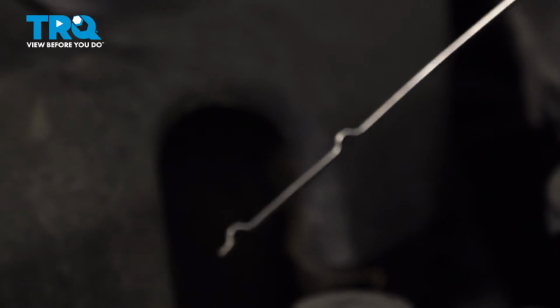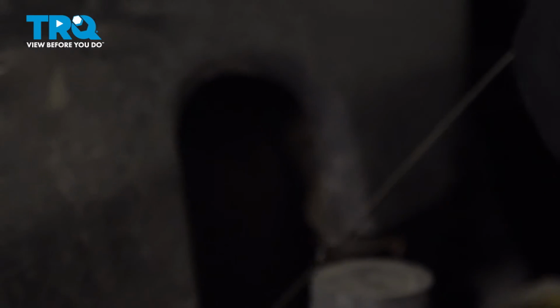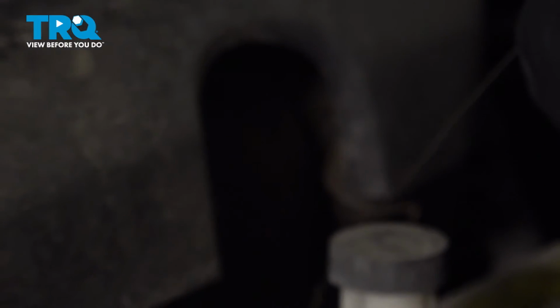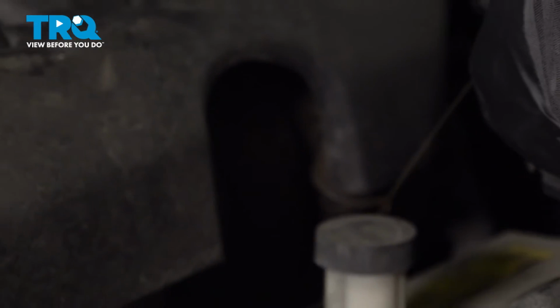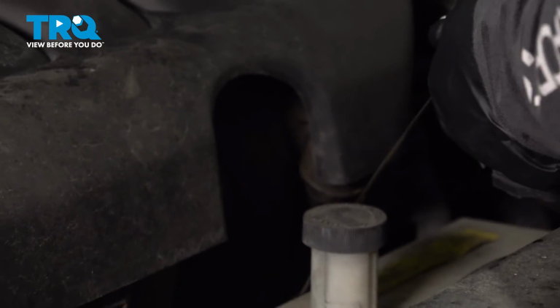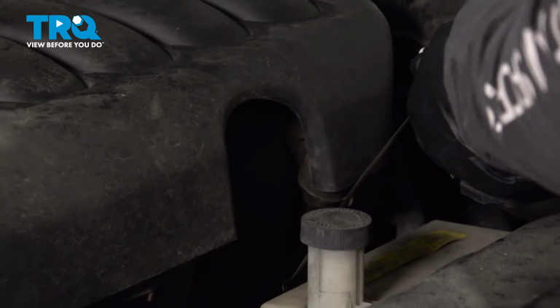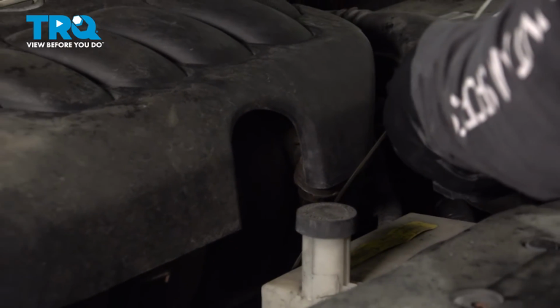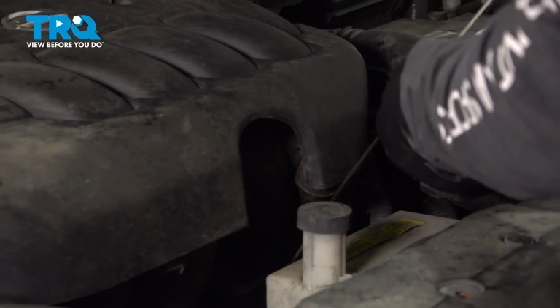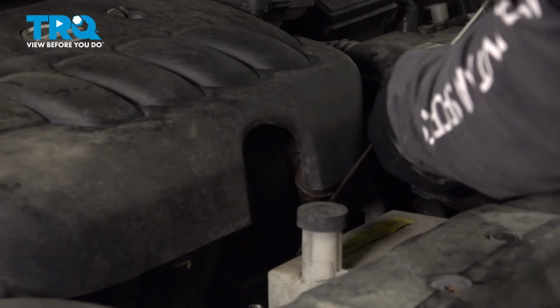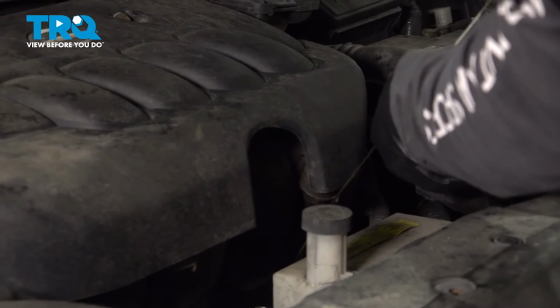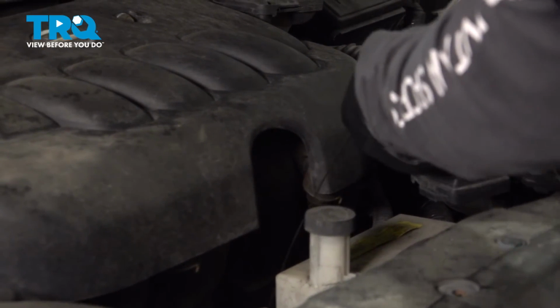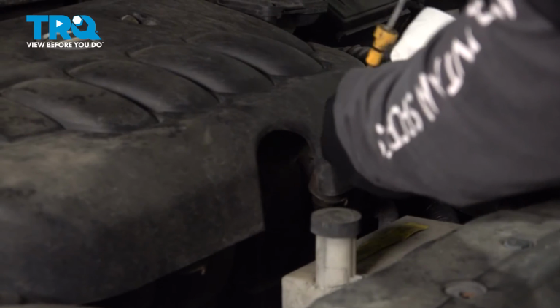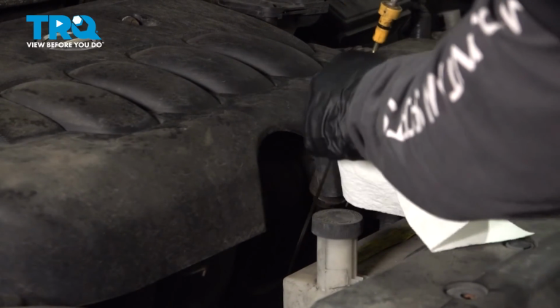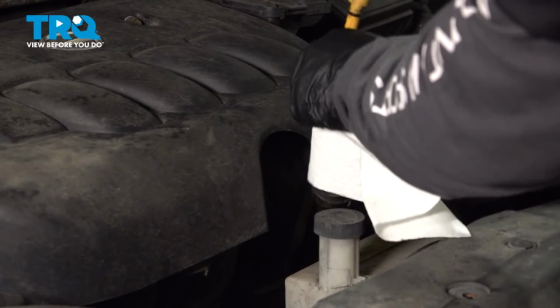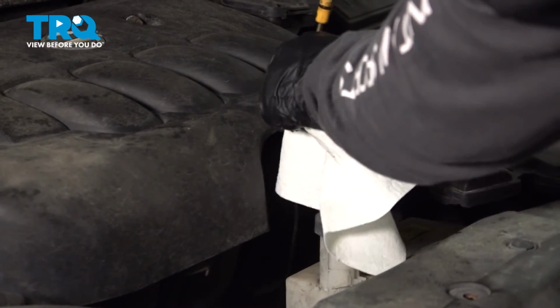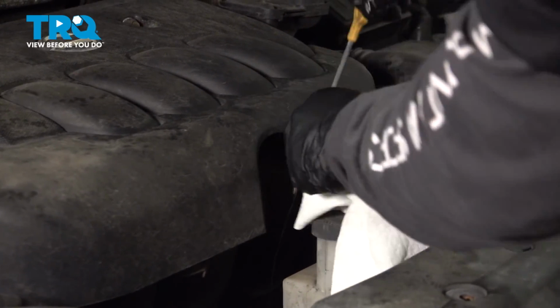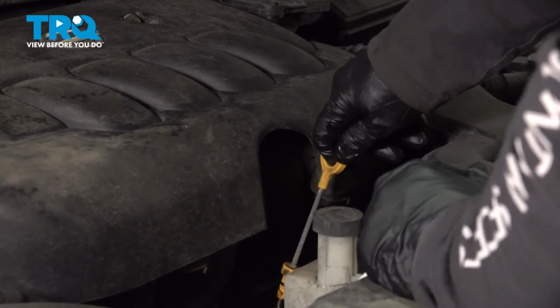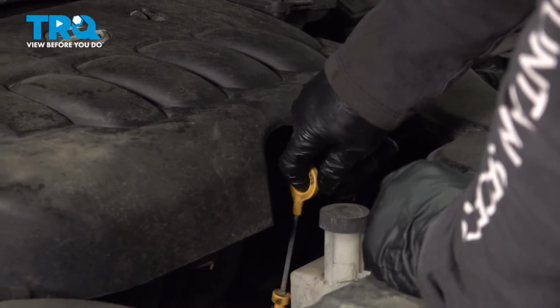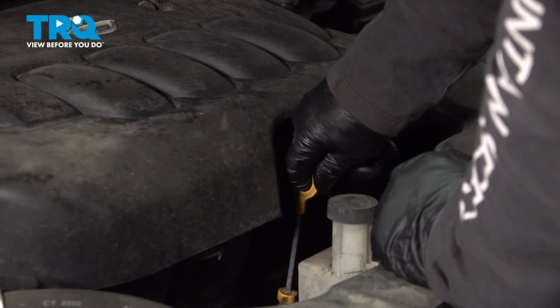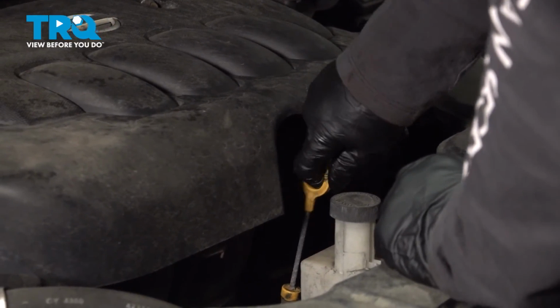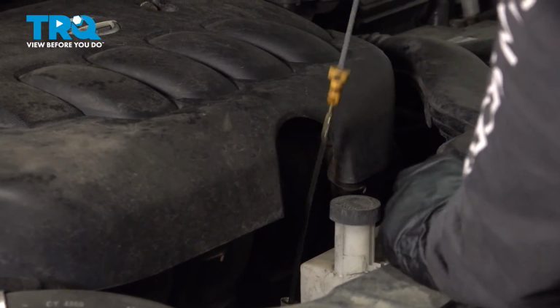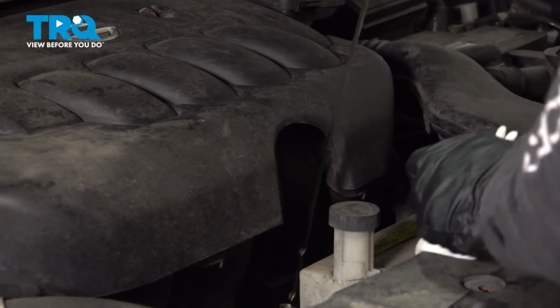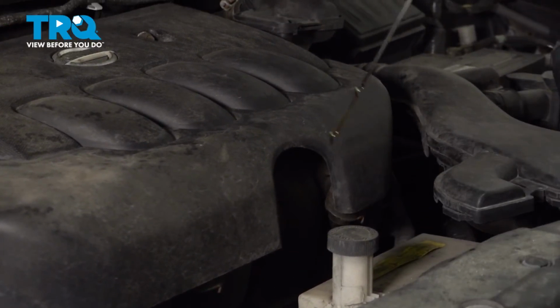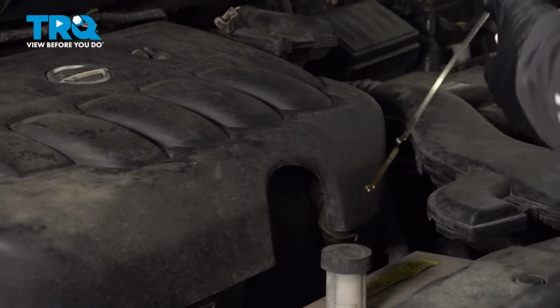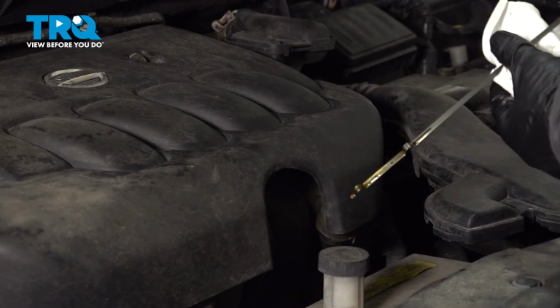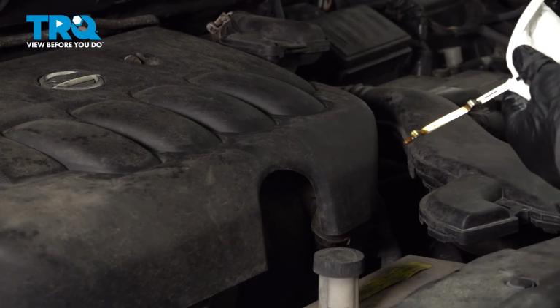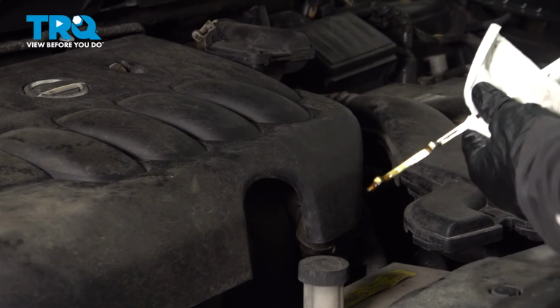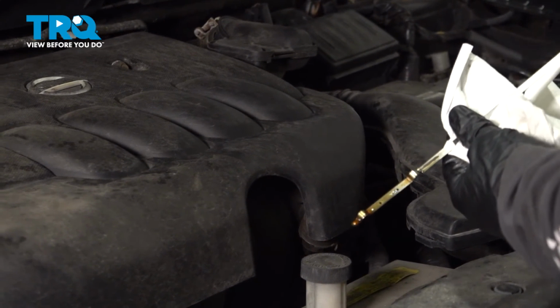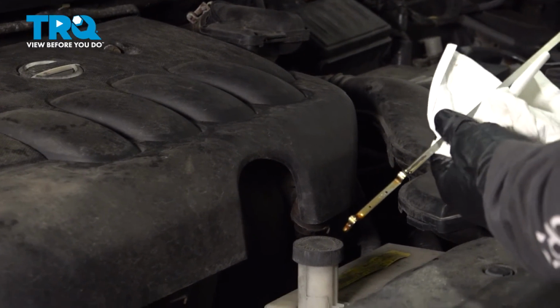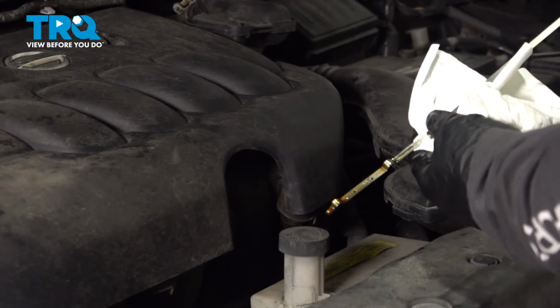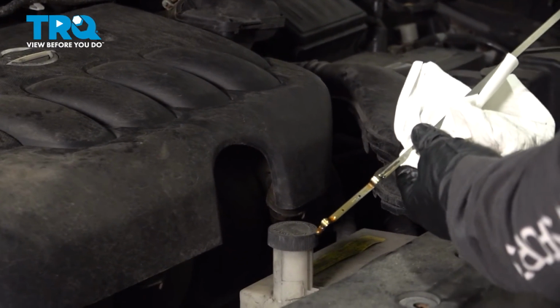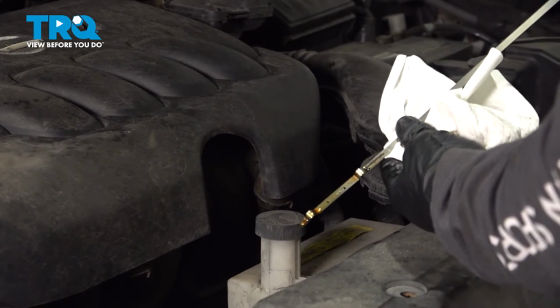Always check your oil with the engine cold, meaning it sat for at least two hours, or first thing in the morning before you start it up — that's the true level of the oil. Oh, look at that — we're right there at the top dot. Perfect.